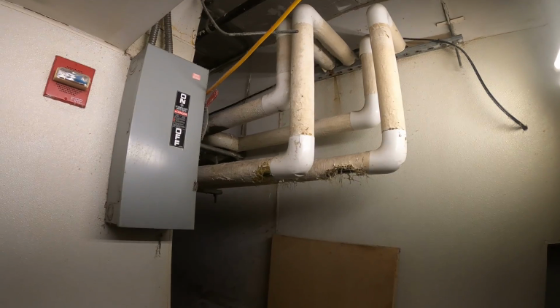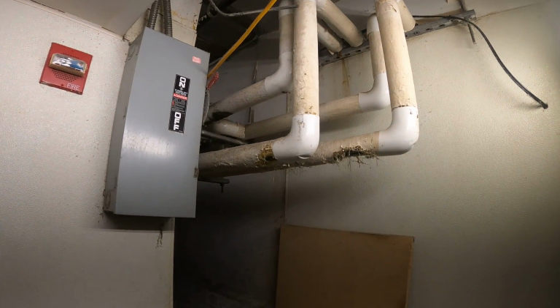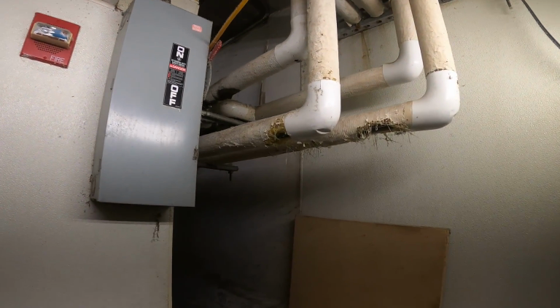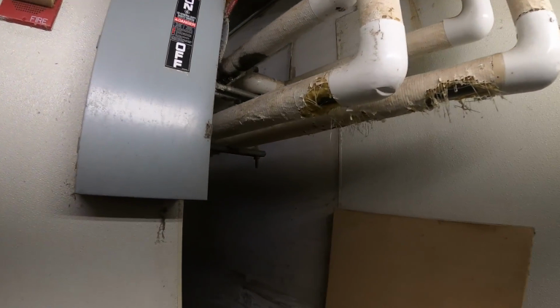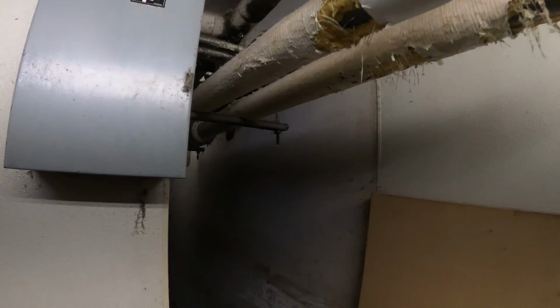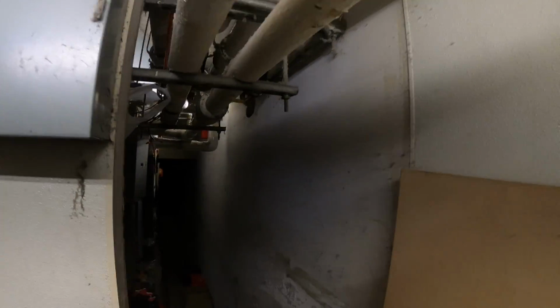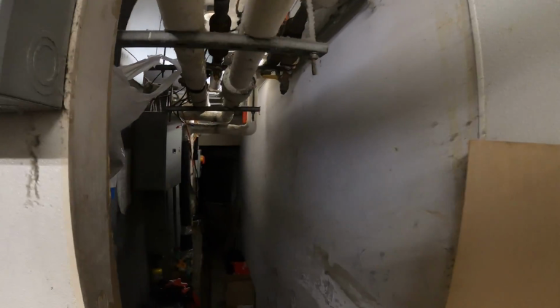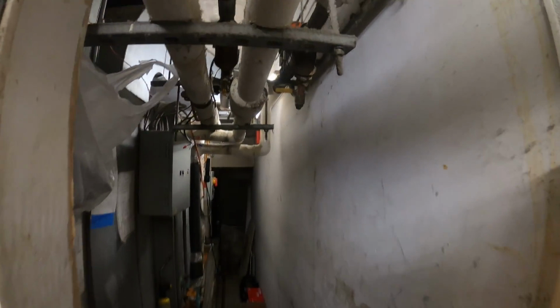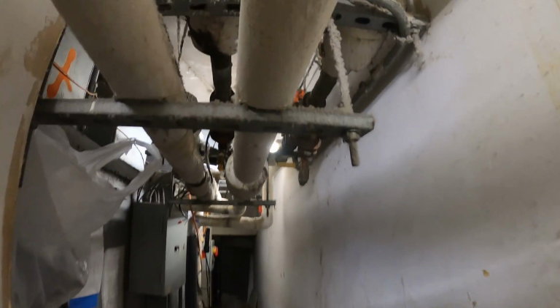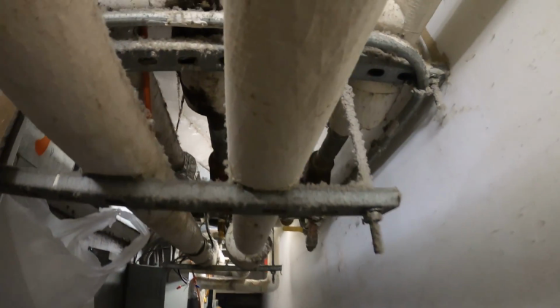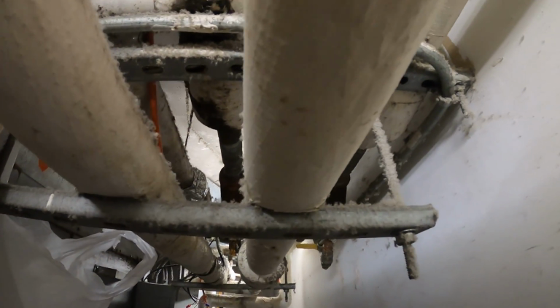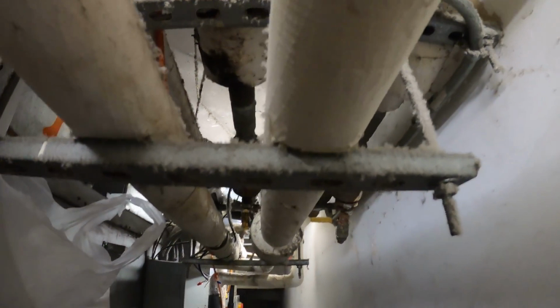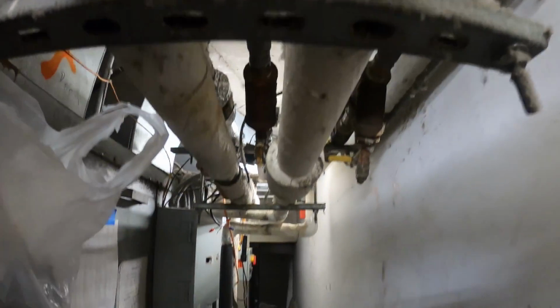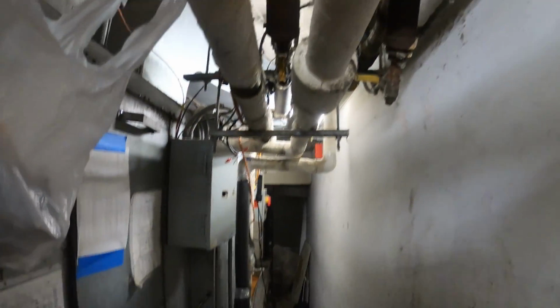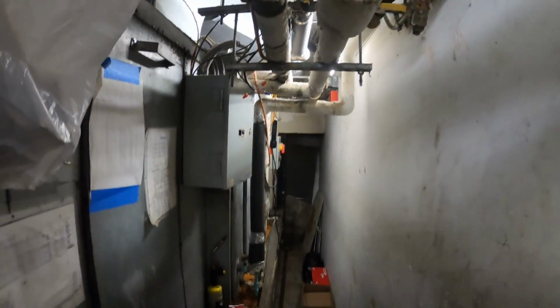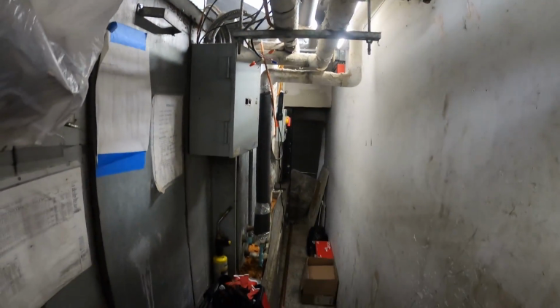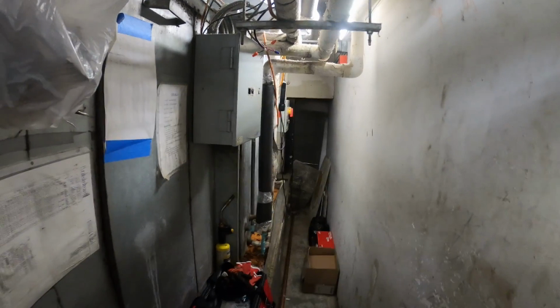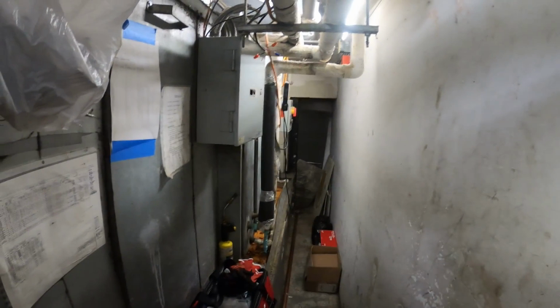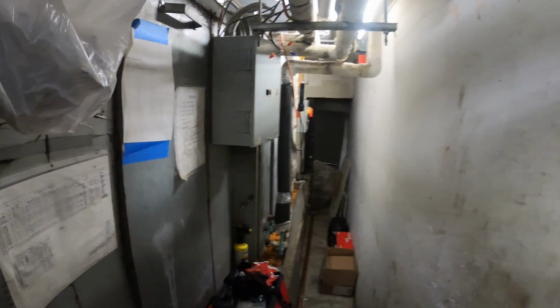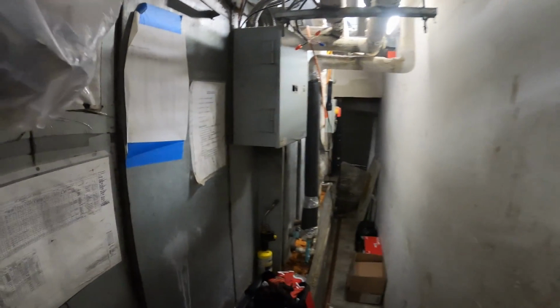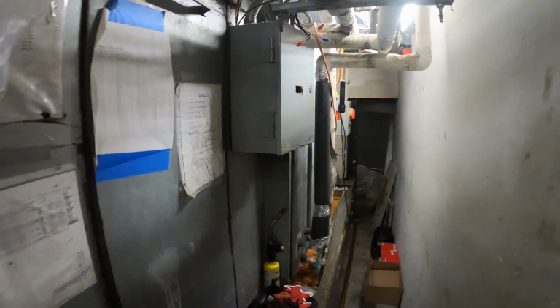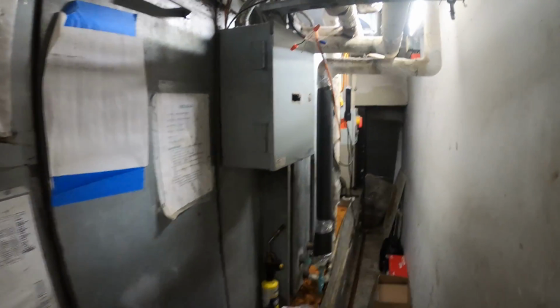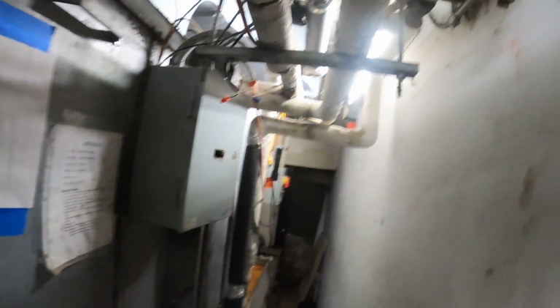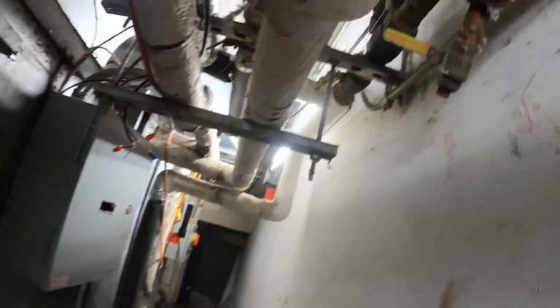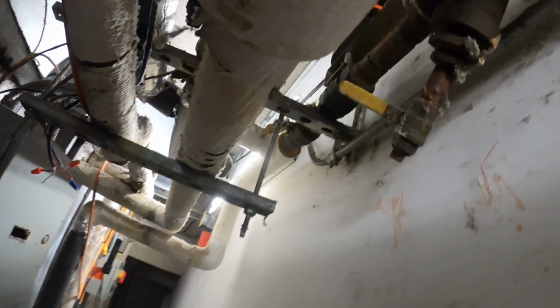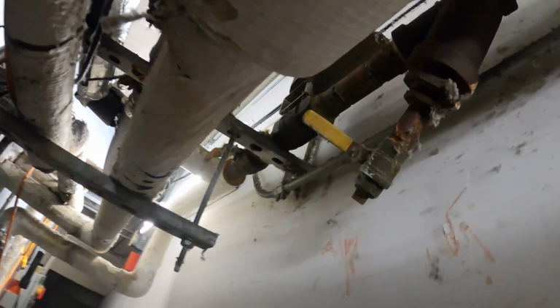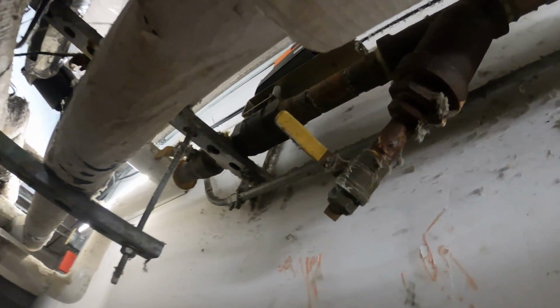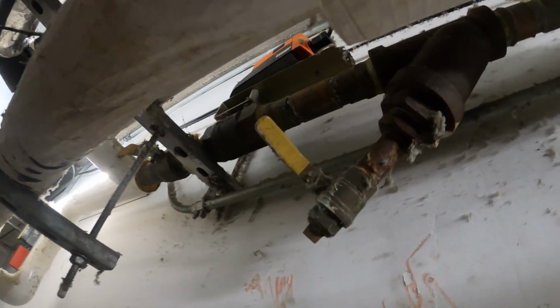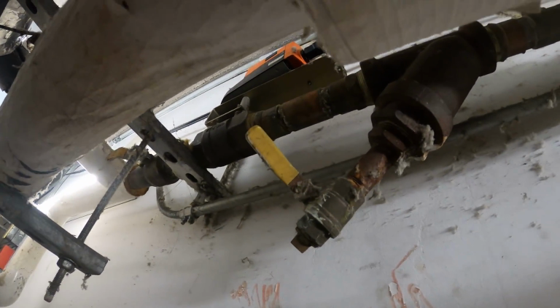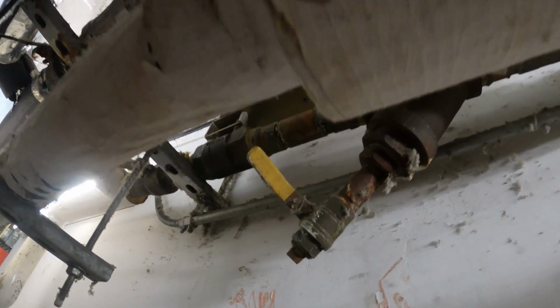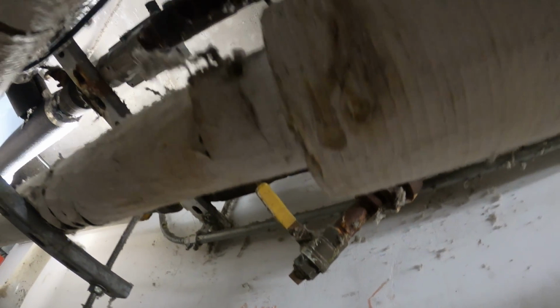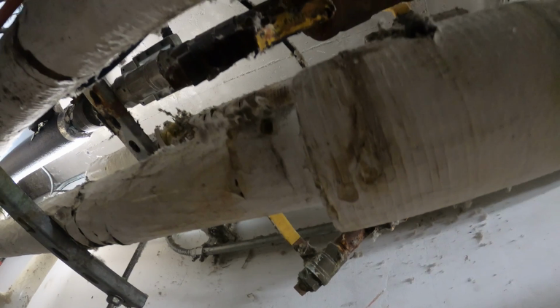Hello everyone and welcome to Jumper Man Tech where we specialize in HVAC but do everything DIY. Today we're working on a large four pipe fan coil unit and we're here to replace a few actuators.